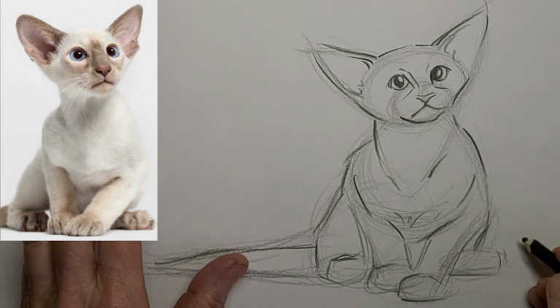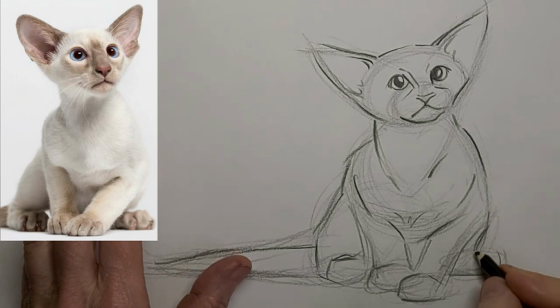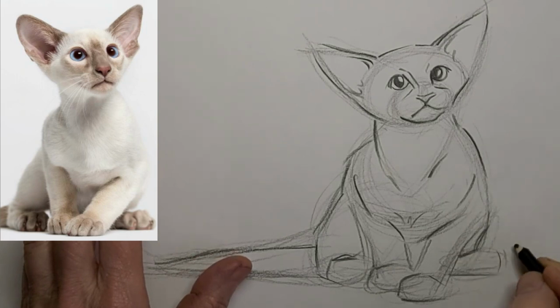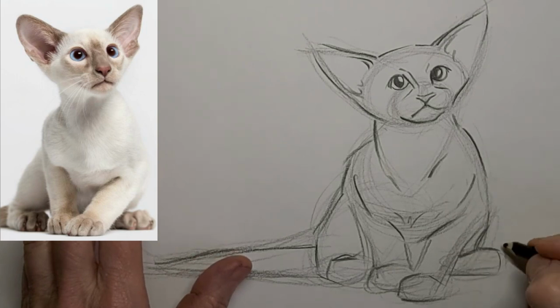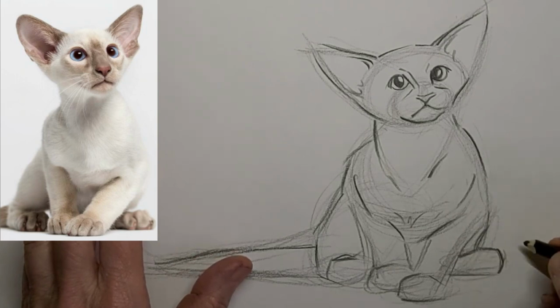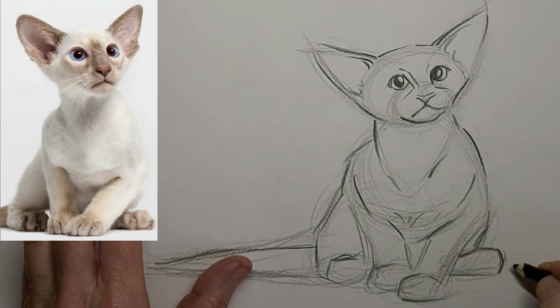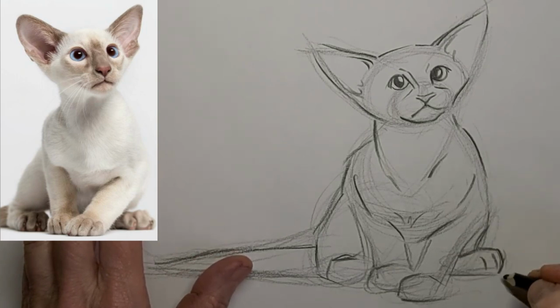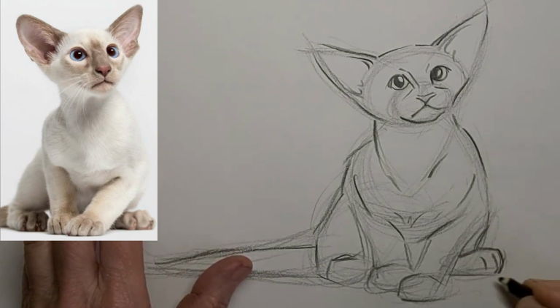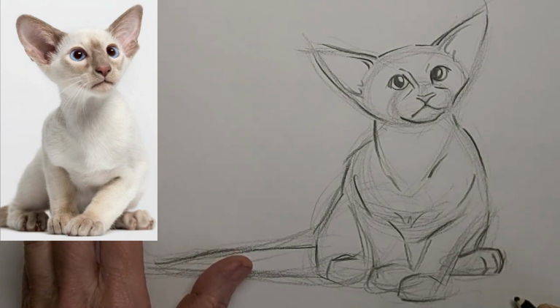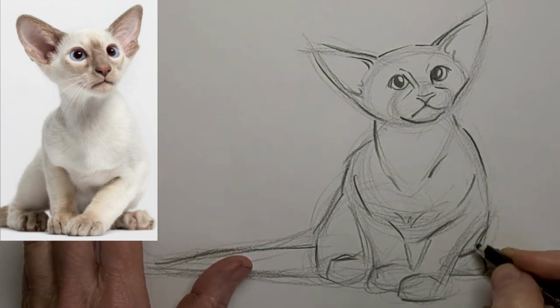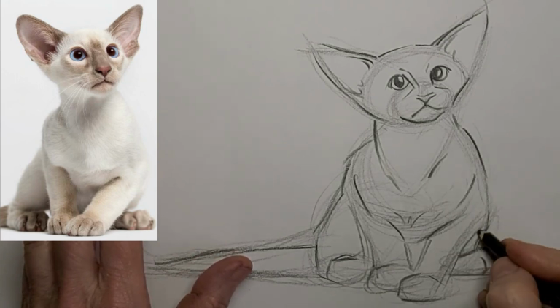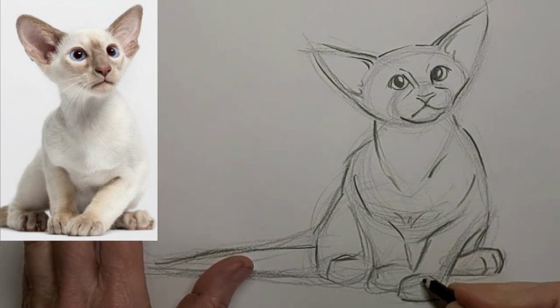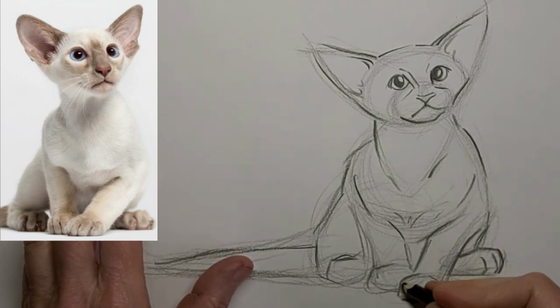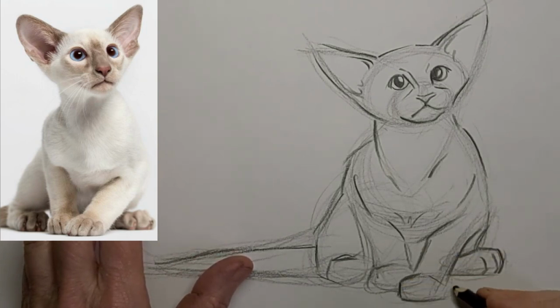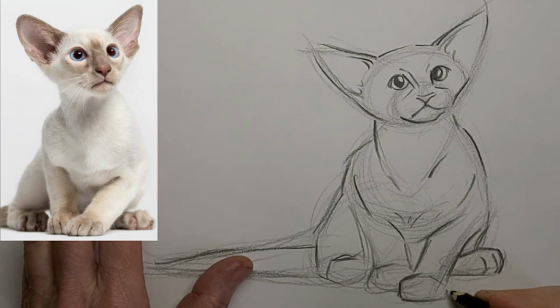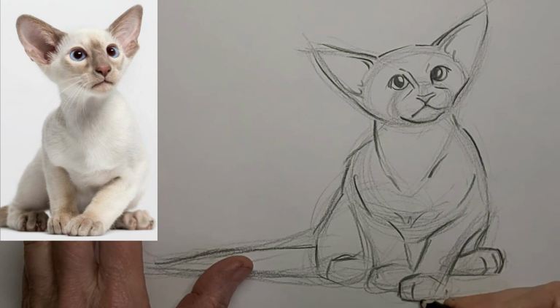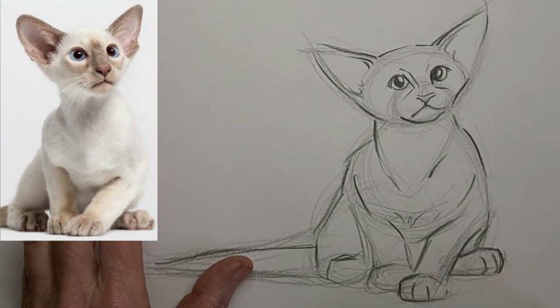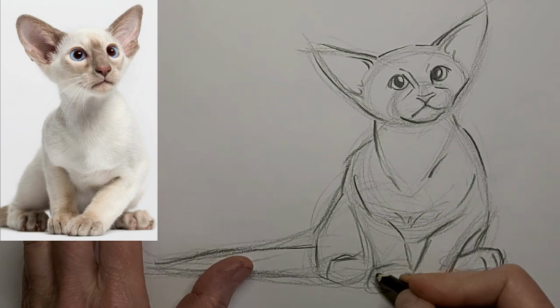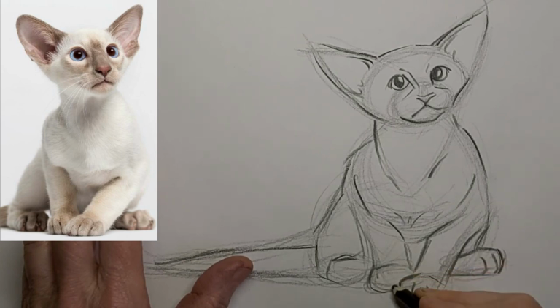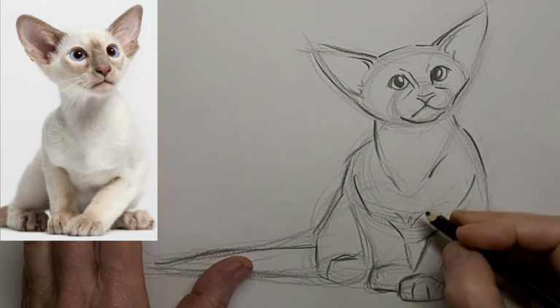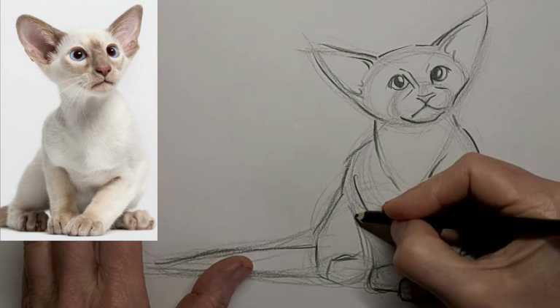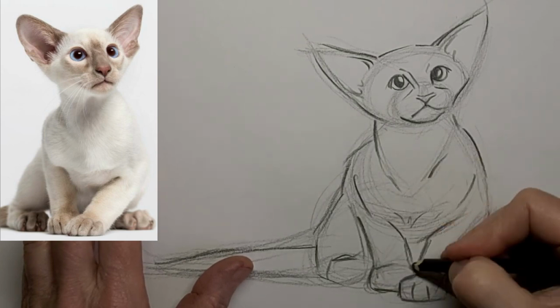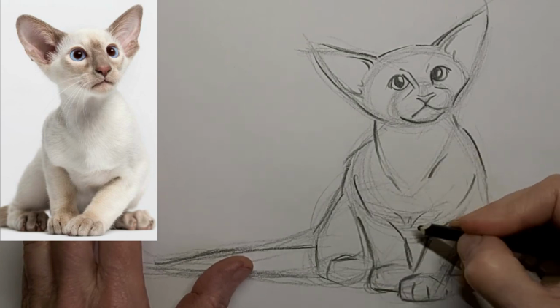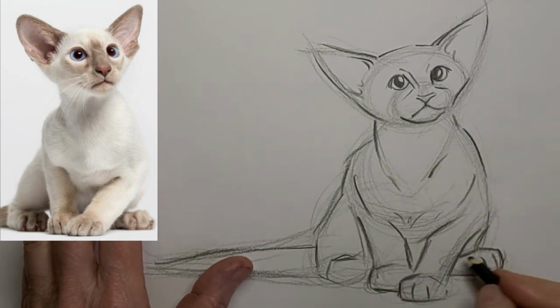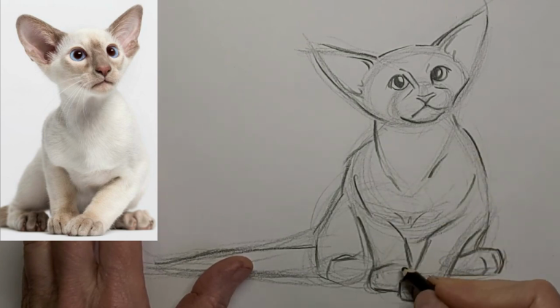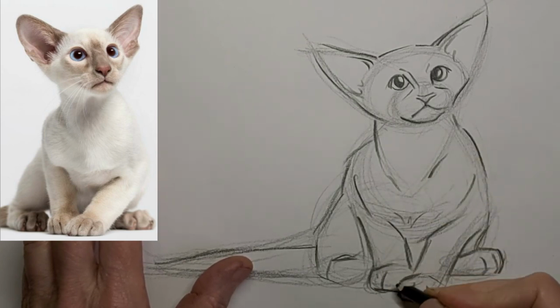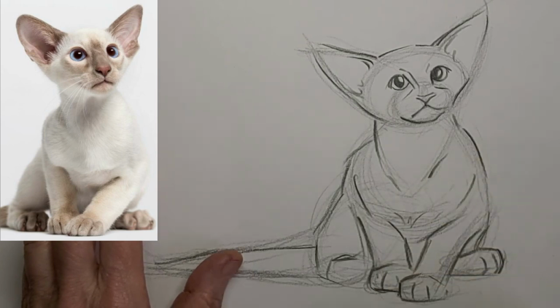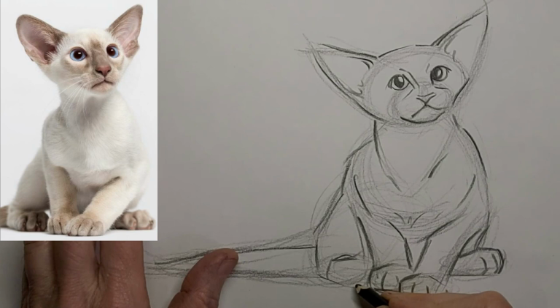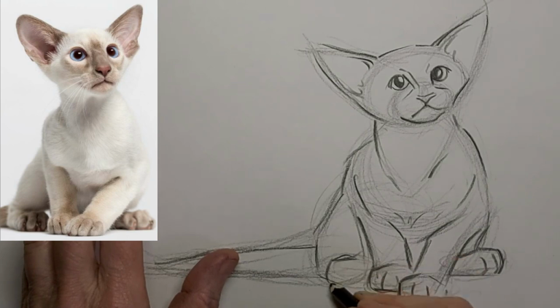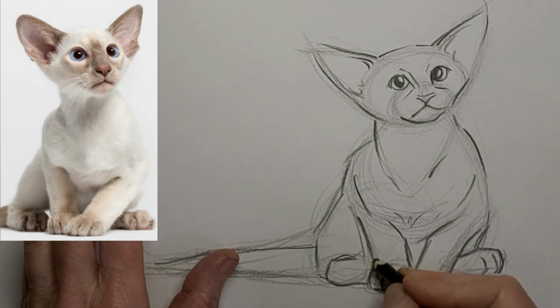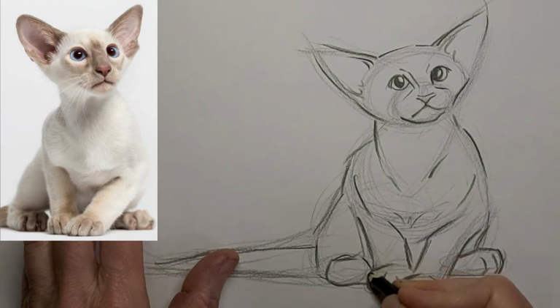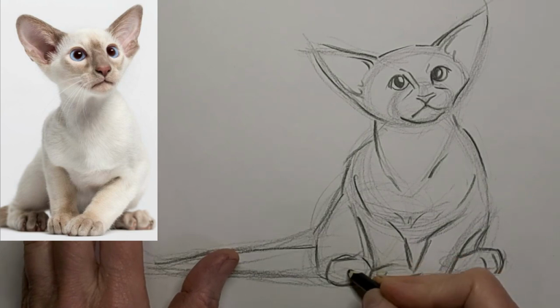I love to hear from you, so please drop me a comment. Let me know what you want to learn about cat drawing — I'll do my best to get it on here. Or just tell me about yourself, your cat, or where you live in the world. Say hi!